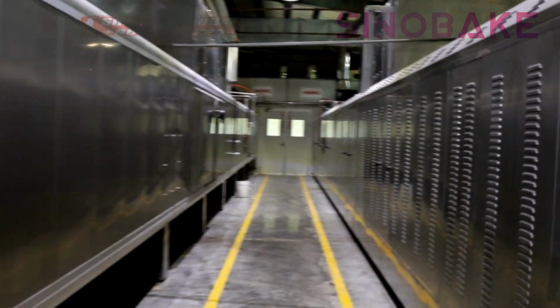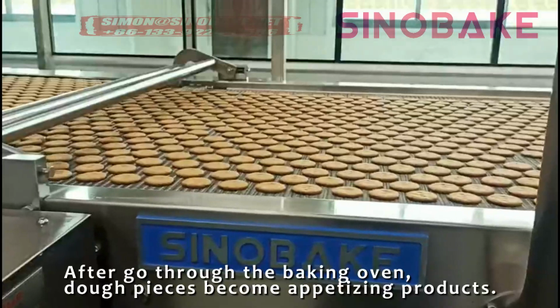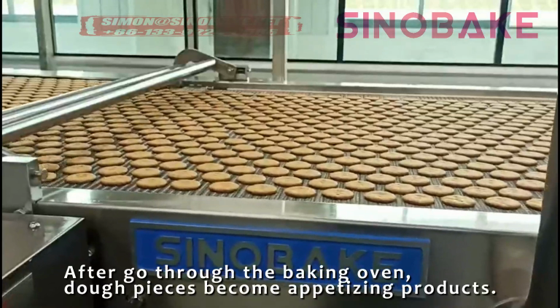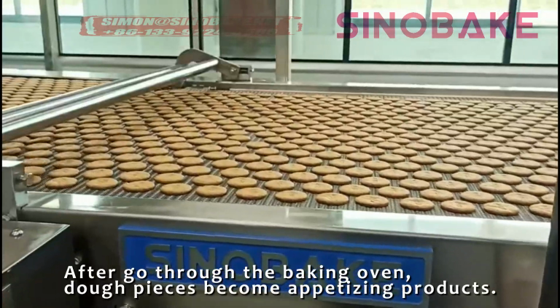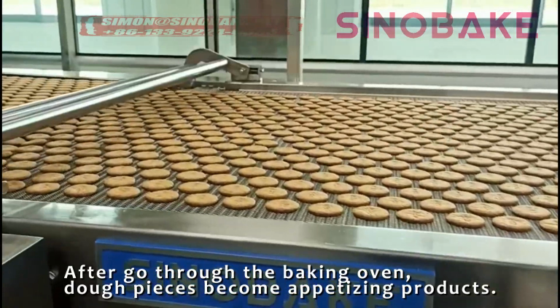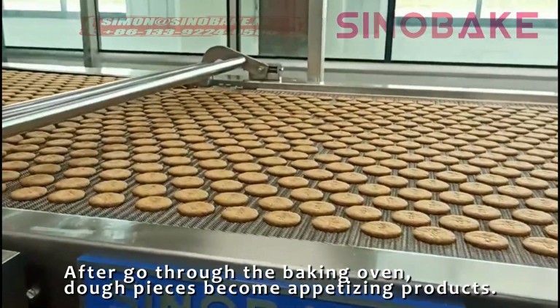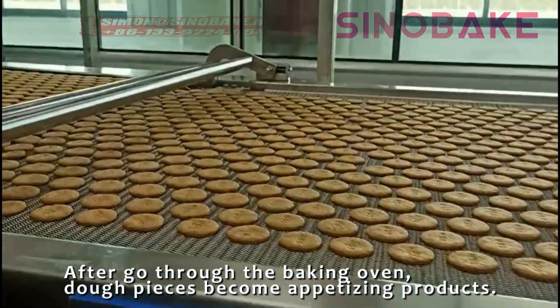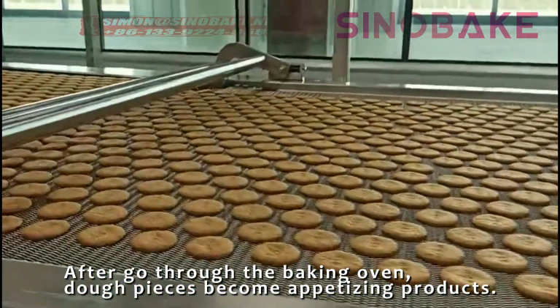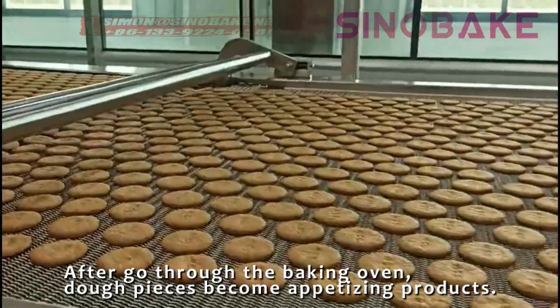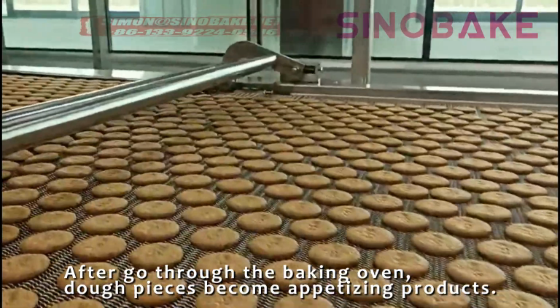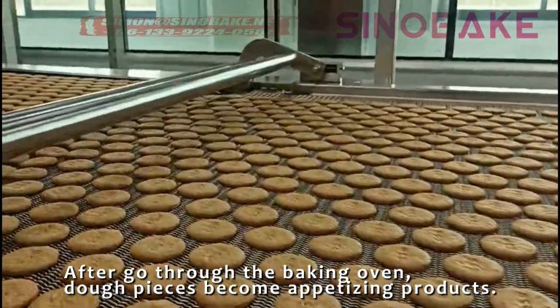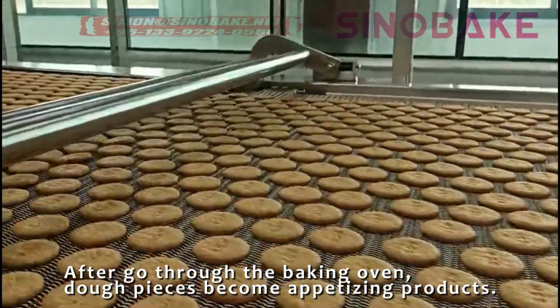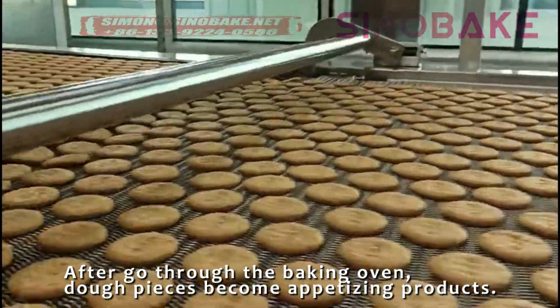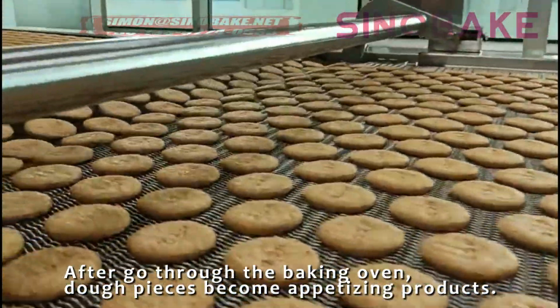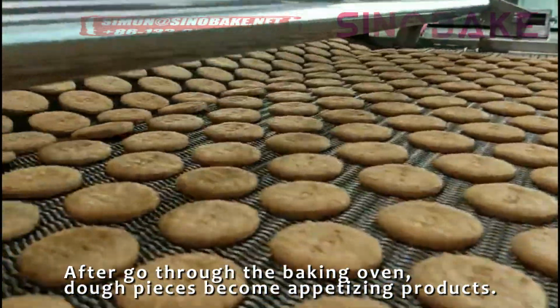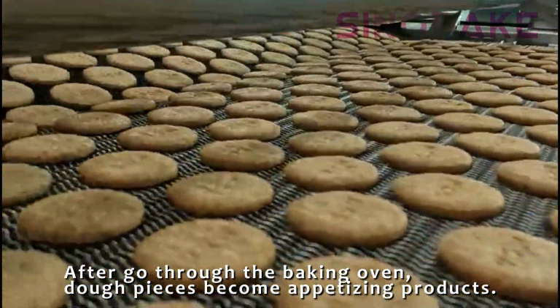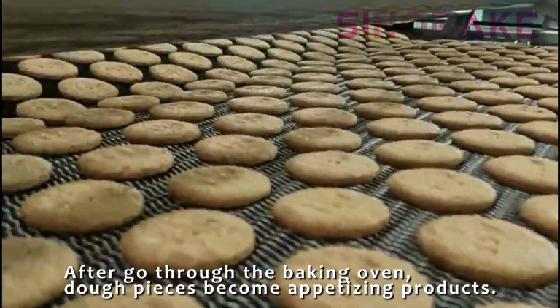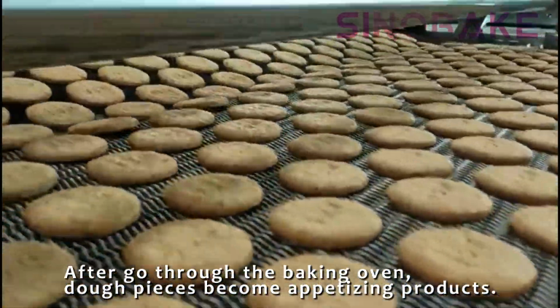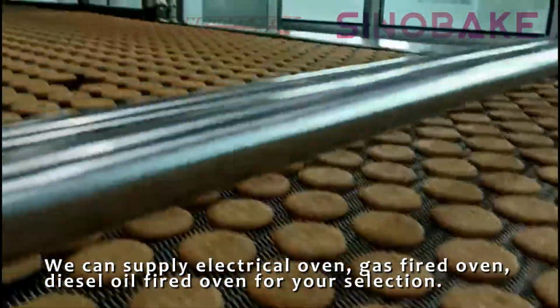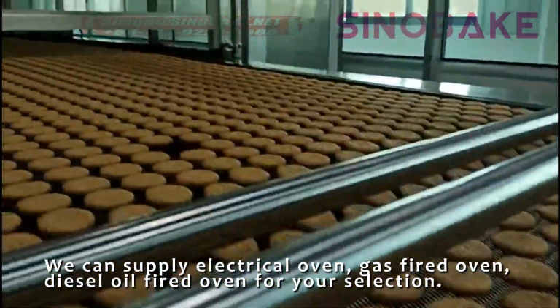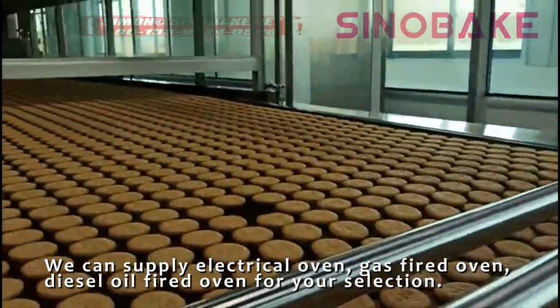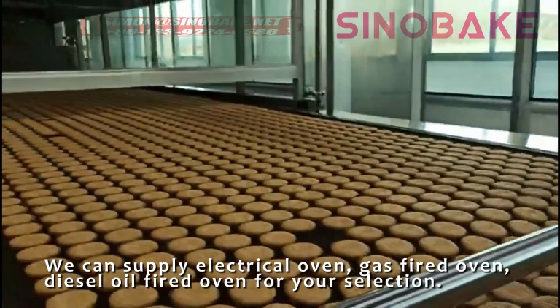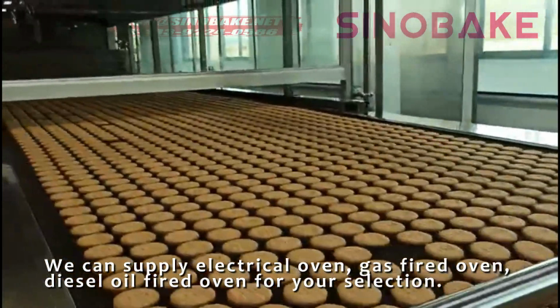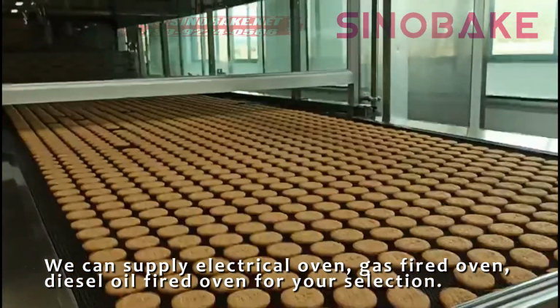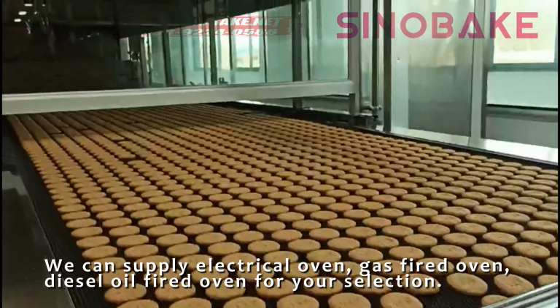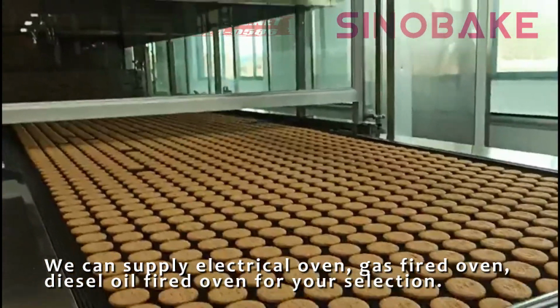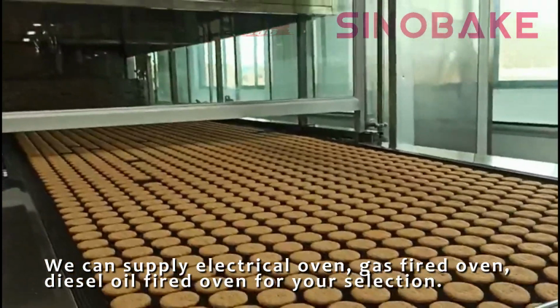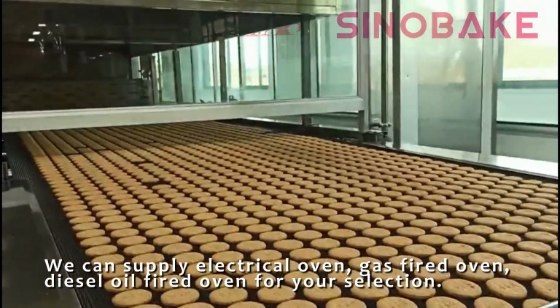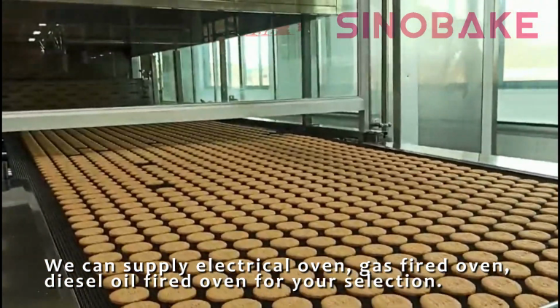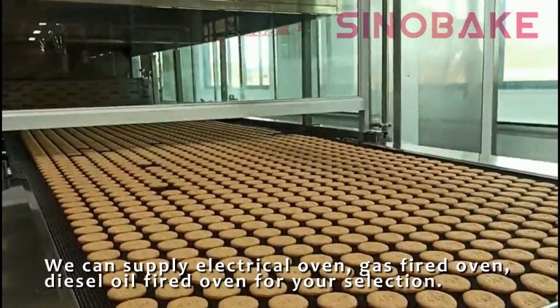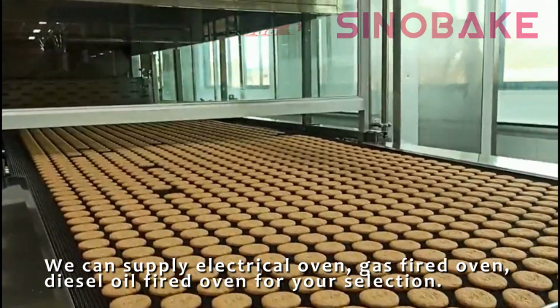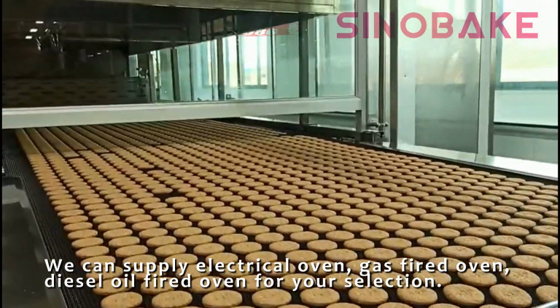After going through the baking oven, dough pieces become appetizing products. We can supply electrical oven, gas-fired oven, and diesel-oil-fired oven for your selection.